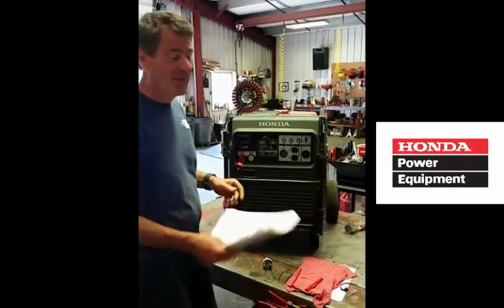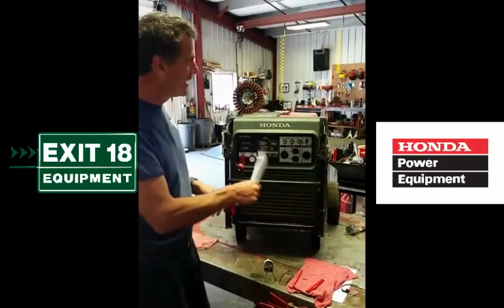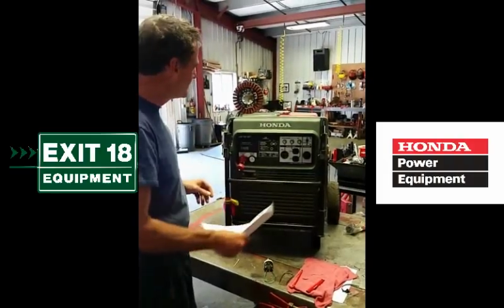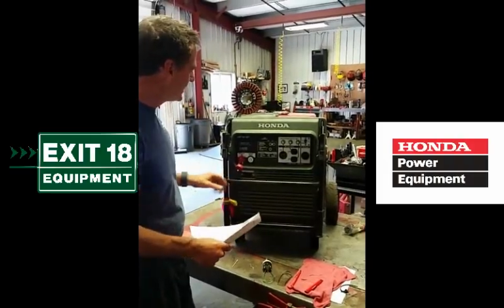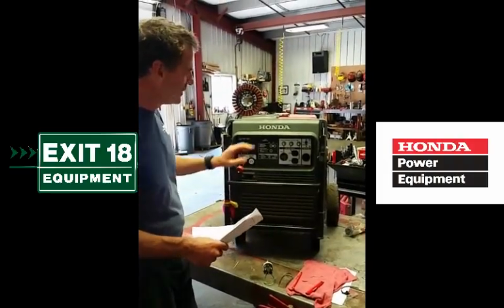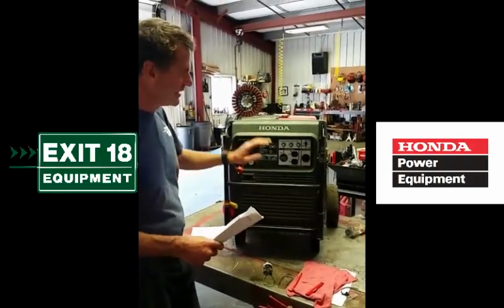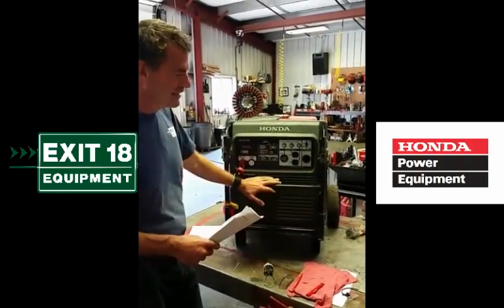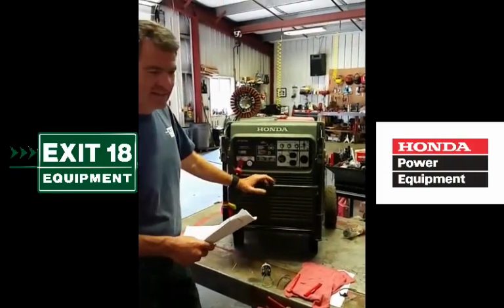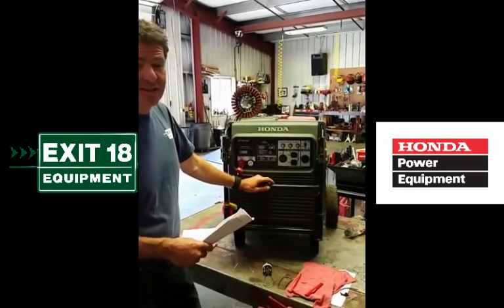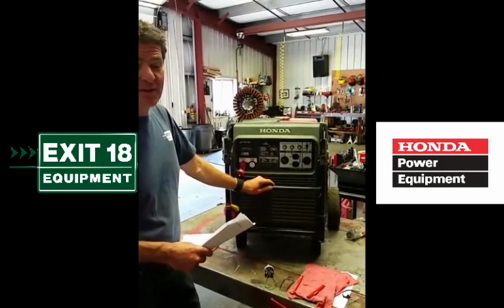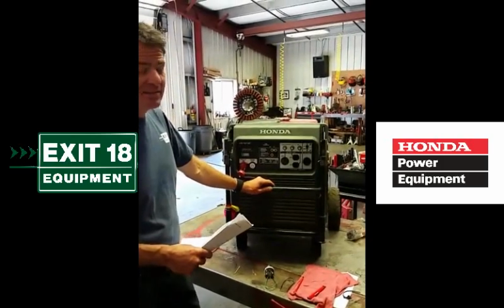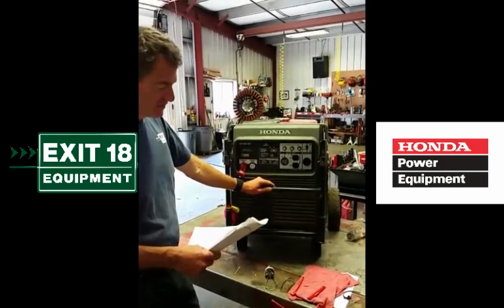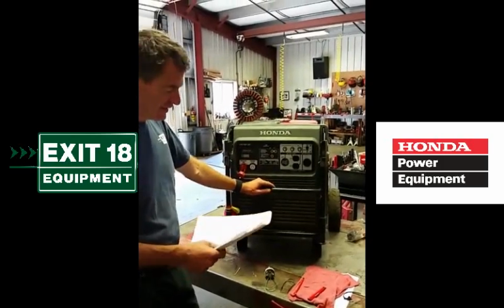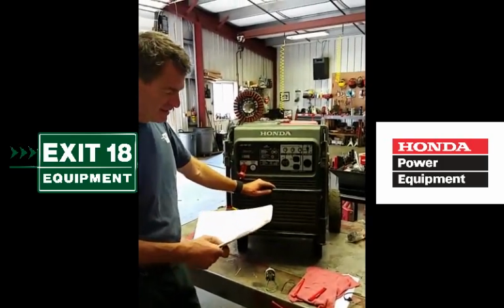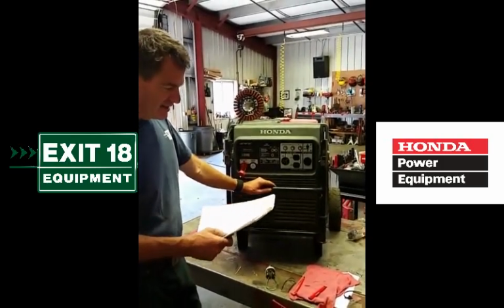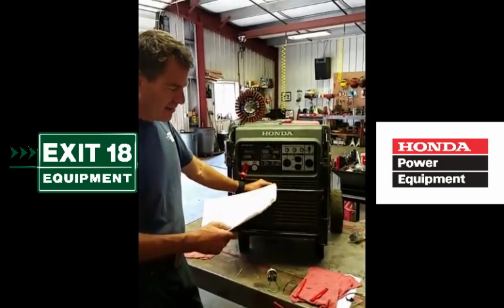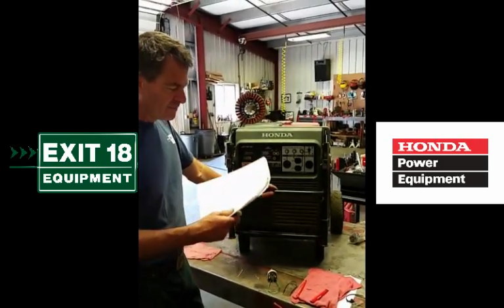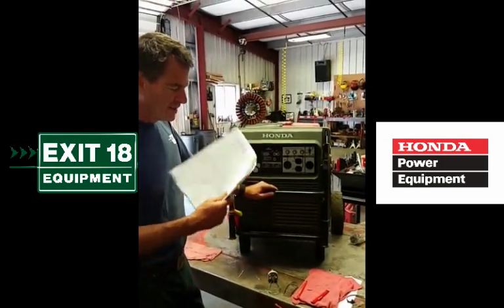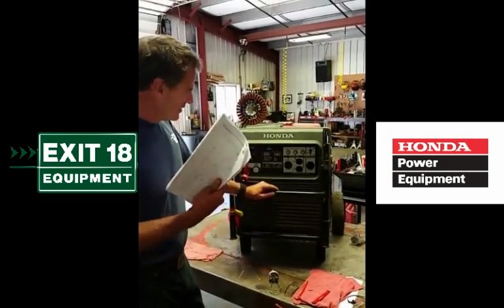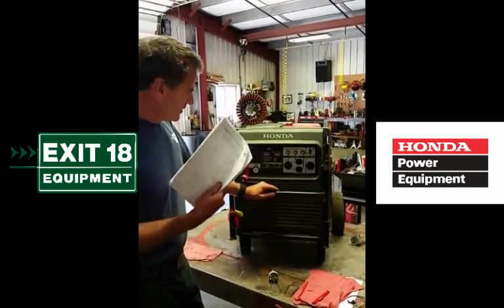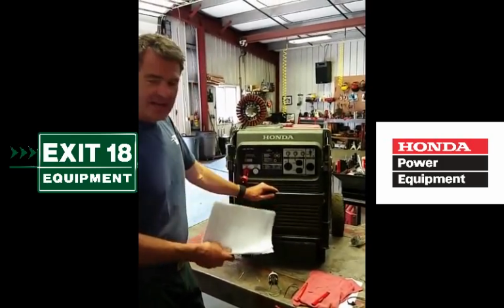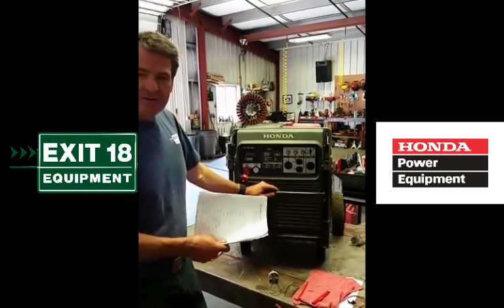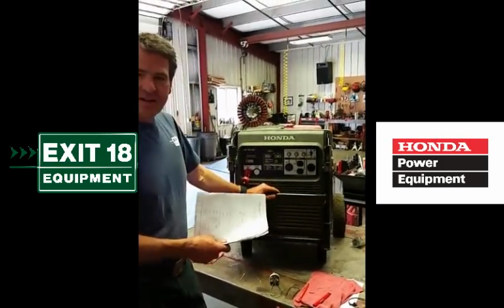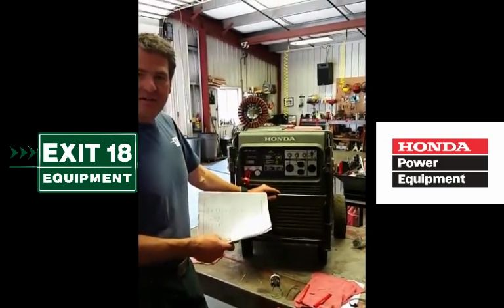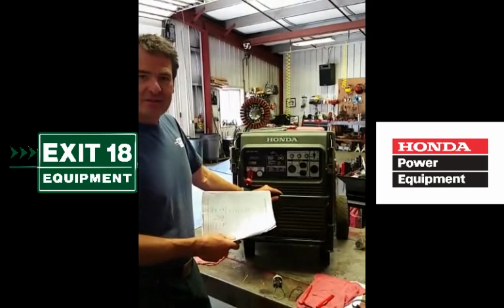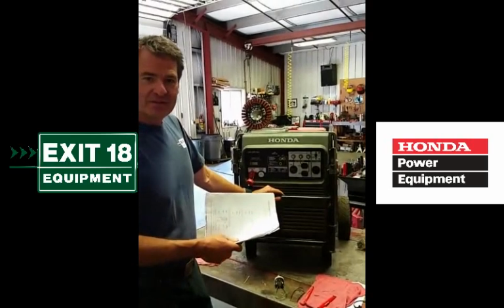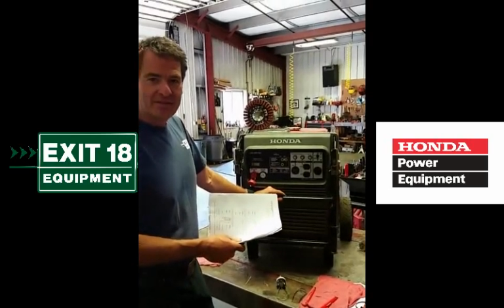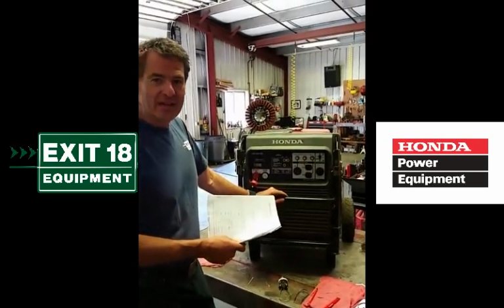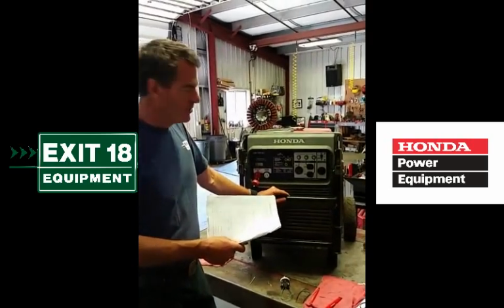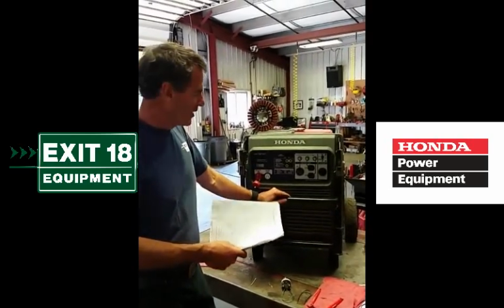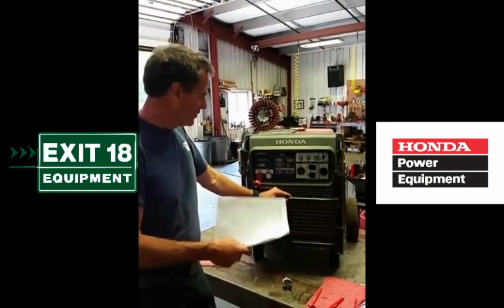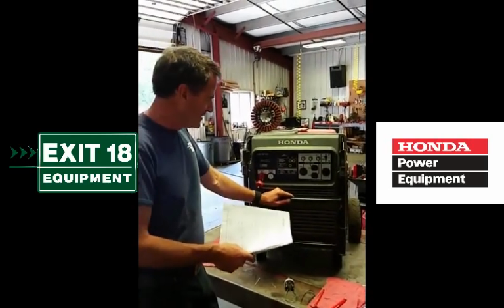We finally got our EU7000 back together. It's running and working just fine. Ten hours of research and trying to find out what the problem was.